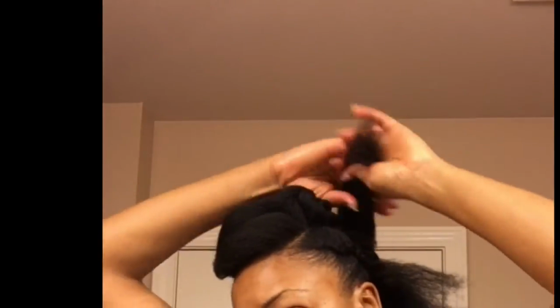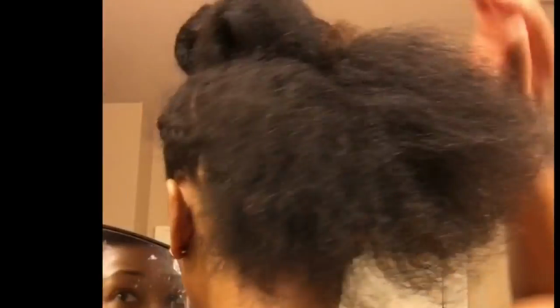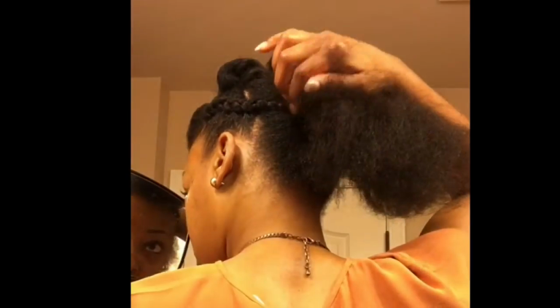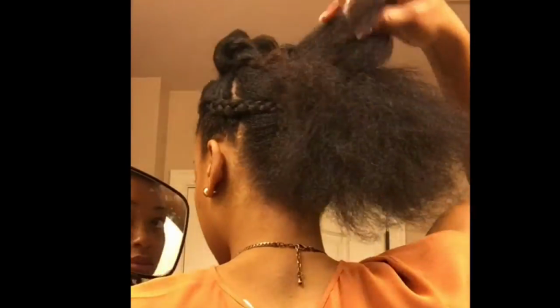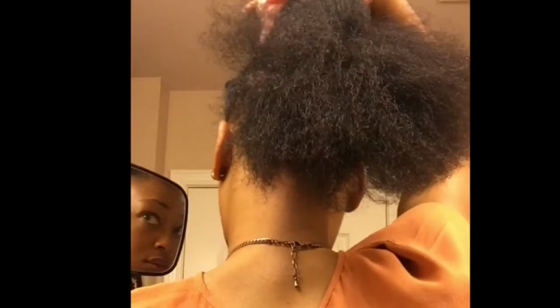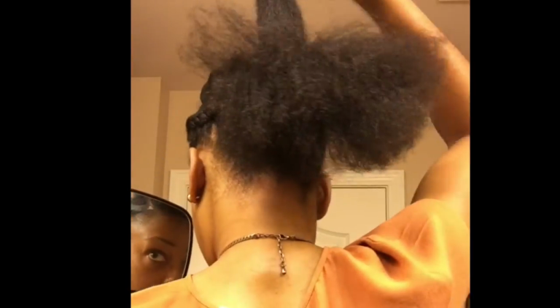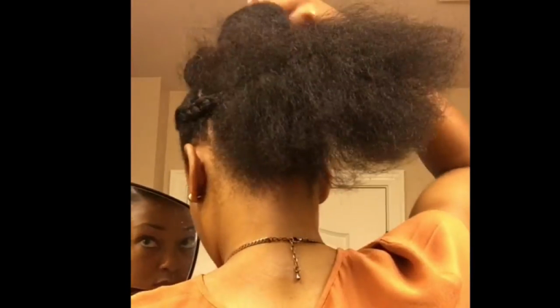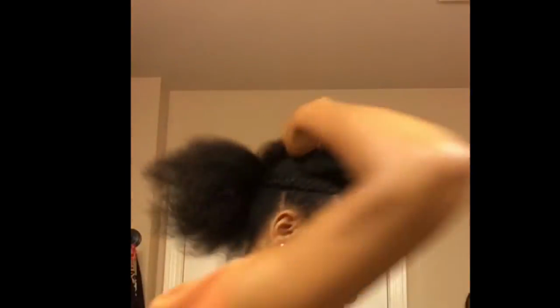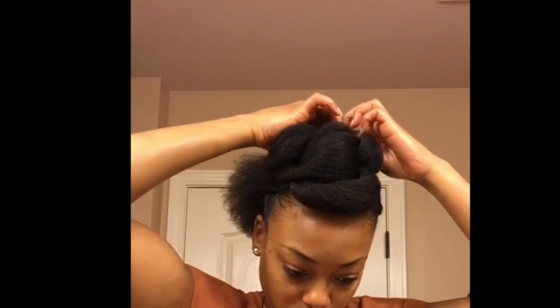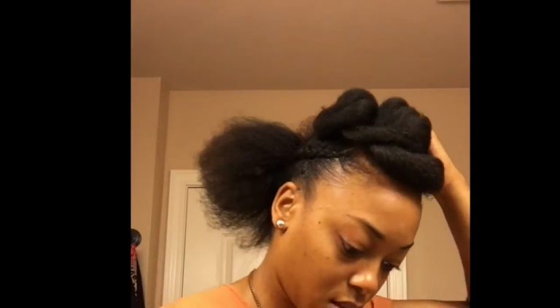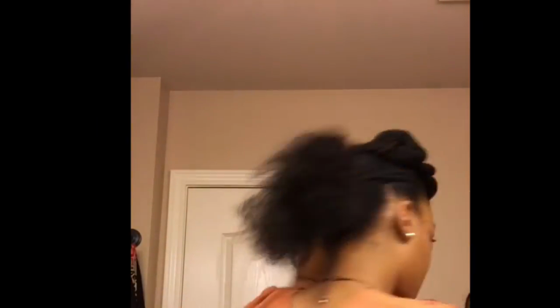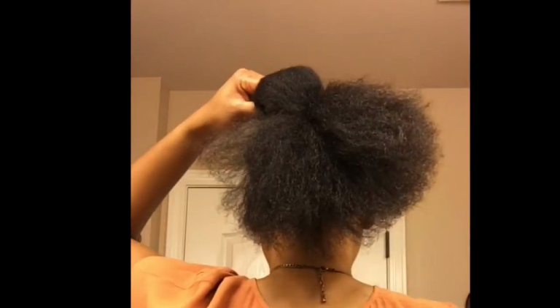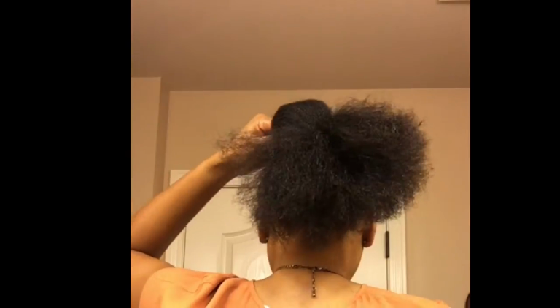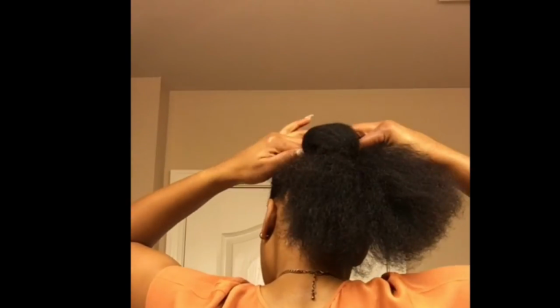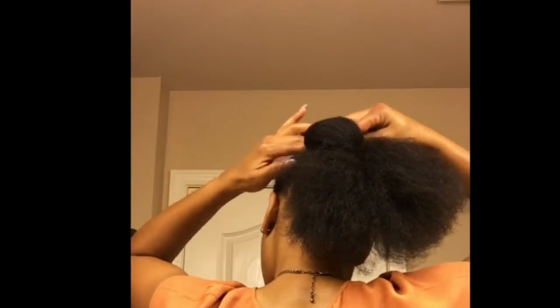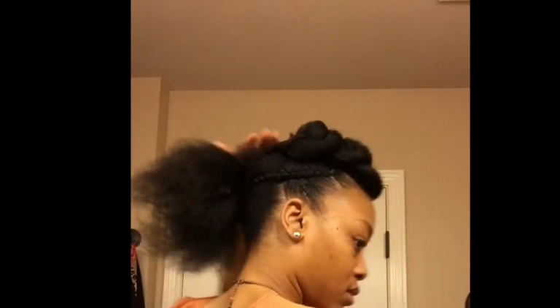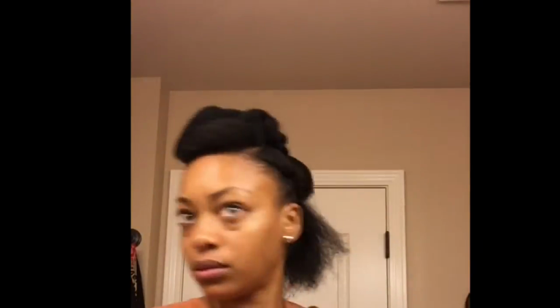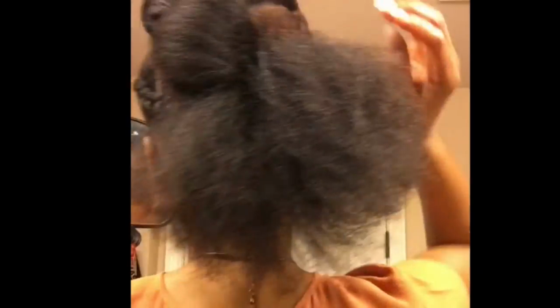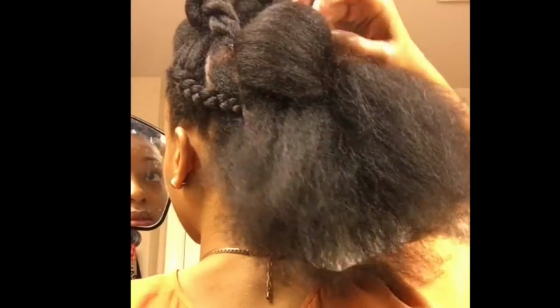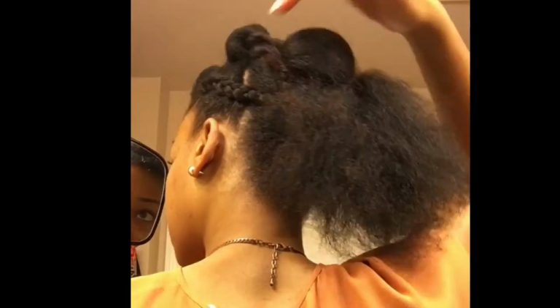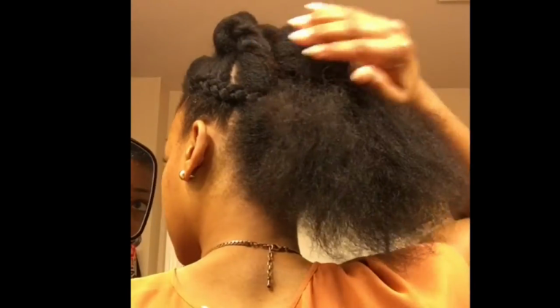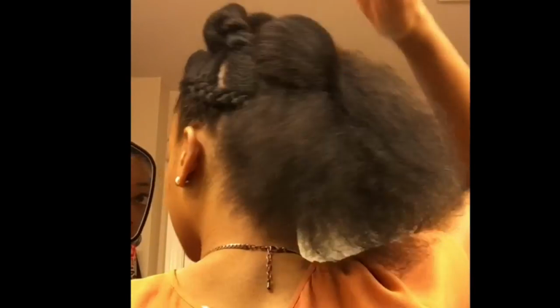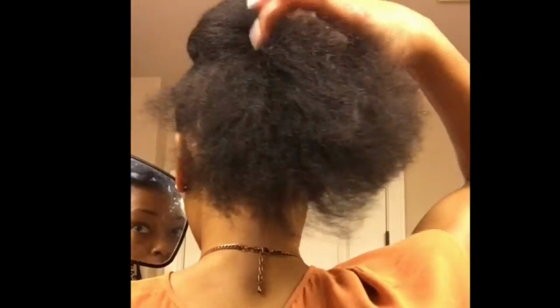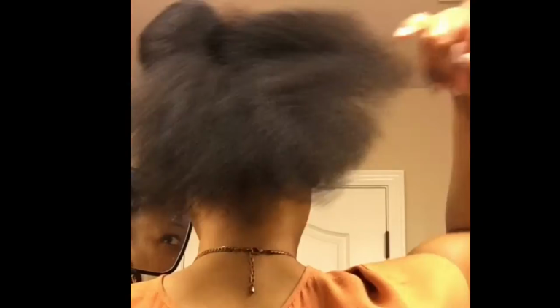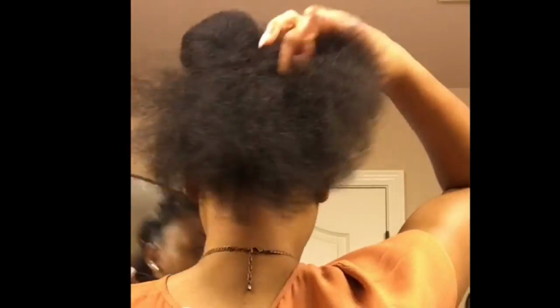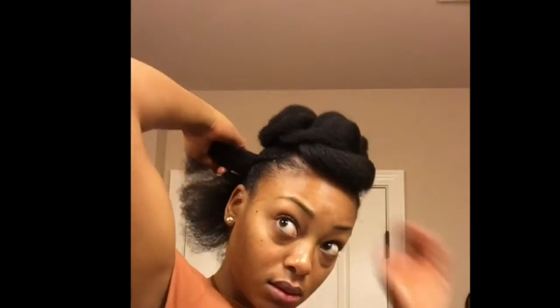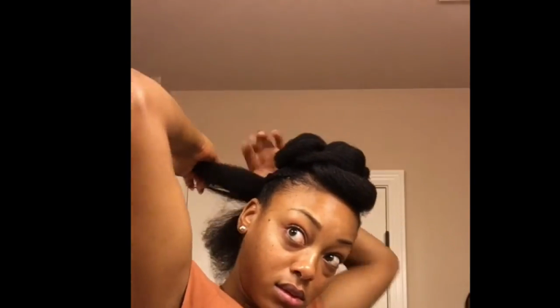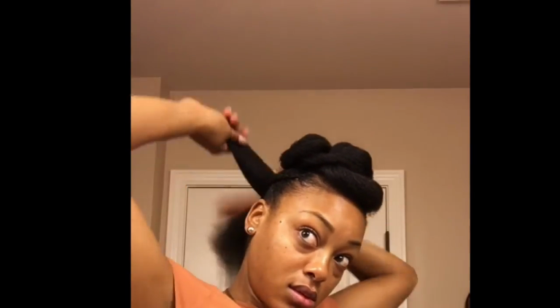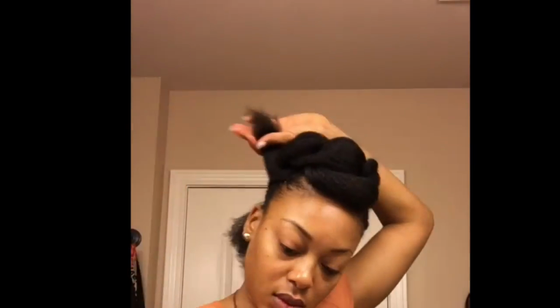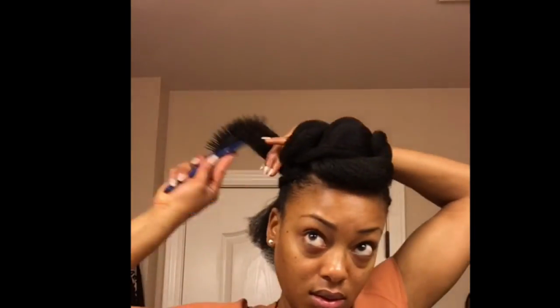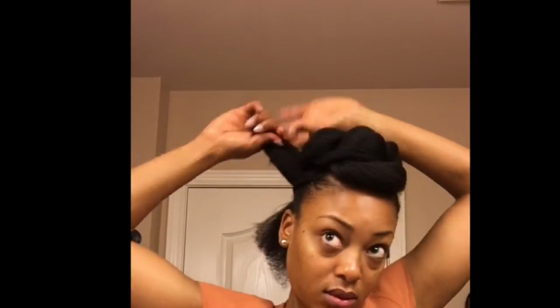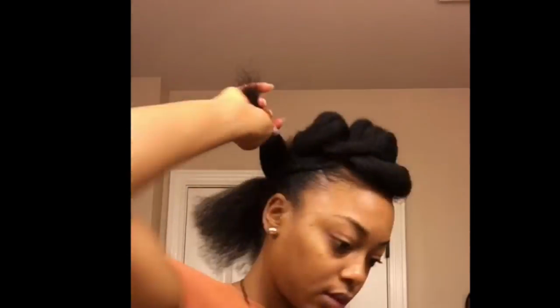Once you shape the front to your liking, you're going to start making your bun. Take small pieces of the hair from the ponytail and wrap it, roll it, tuck it, and pin it down so that the banana clip is completely covered.